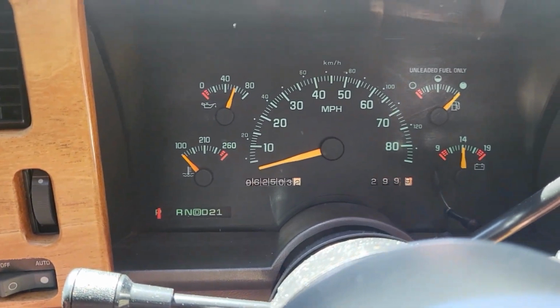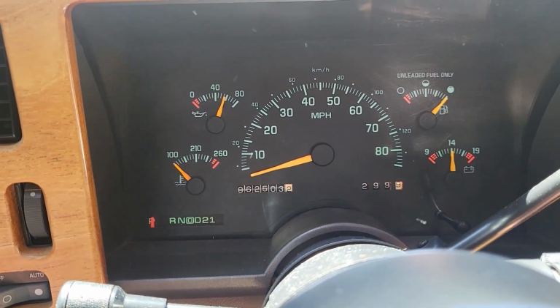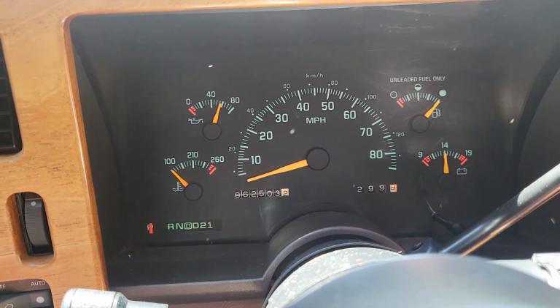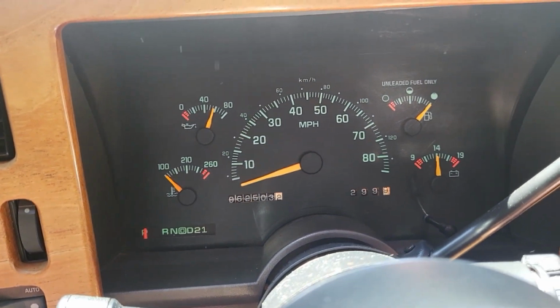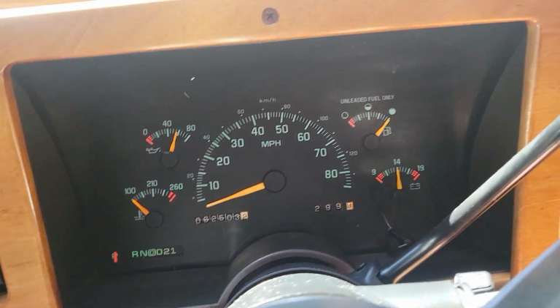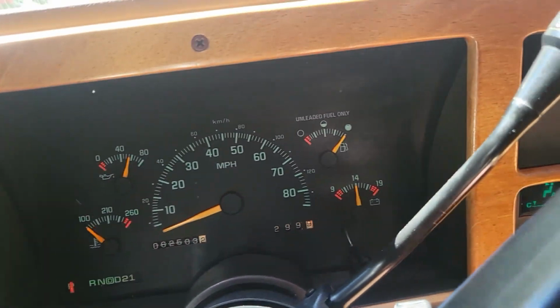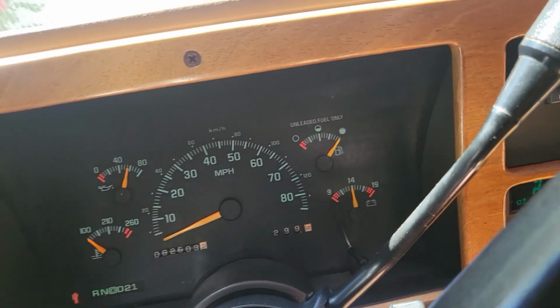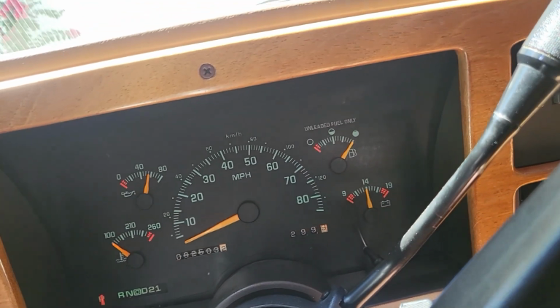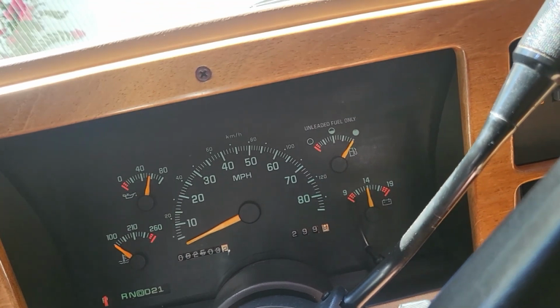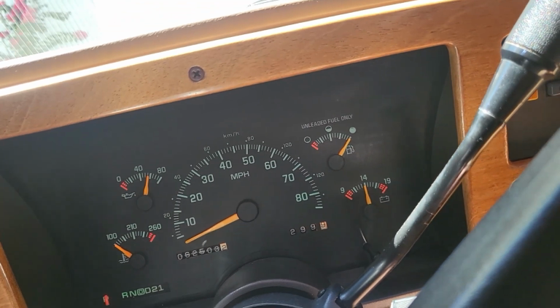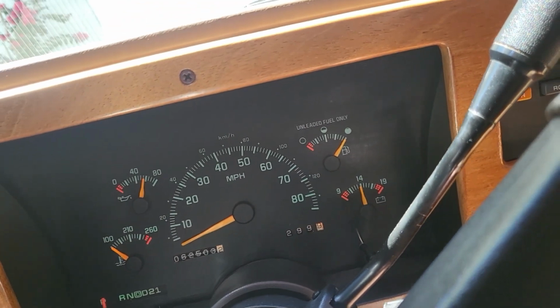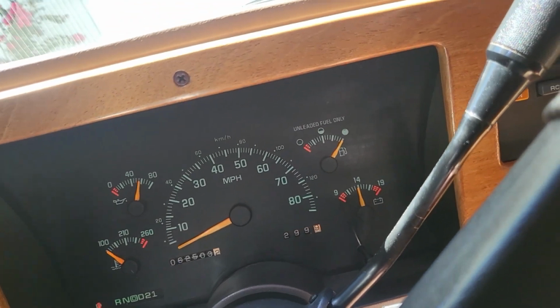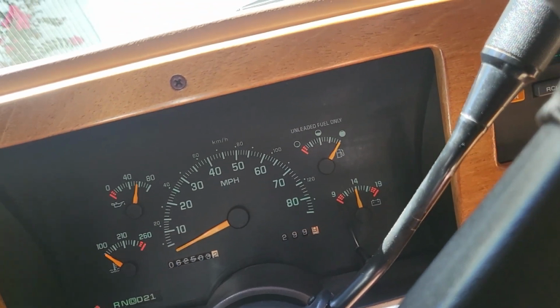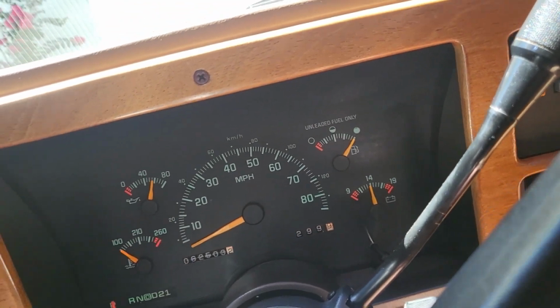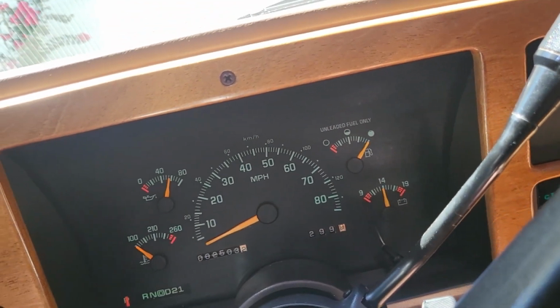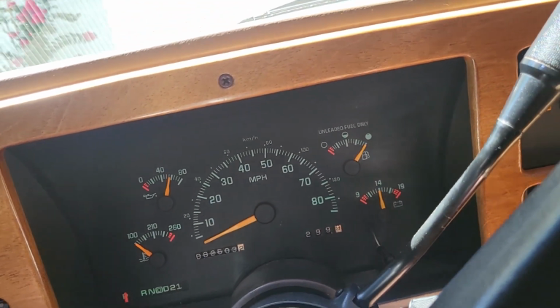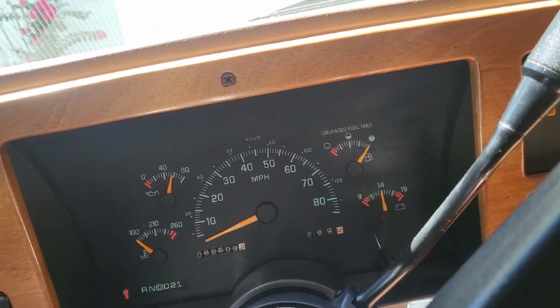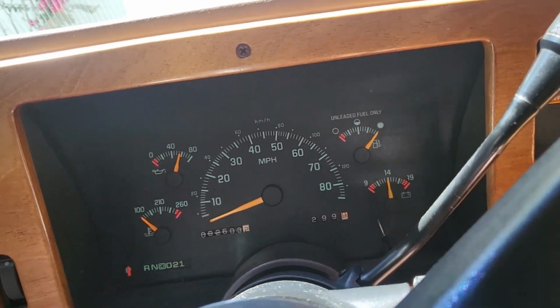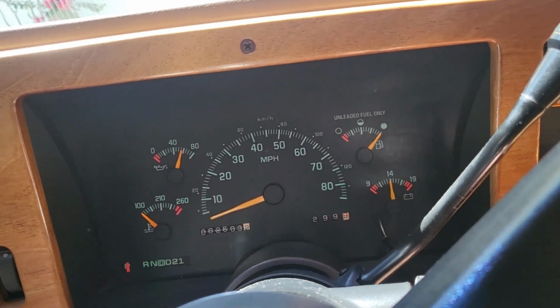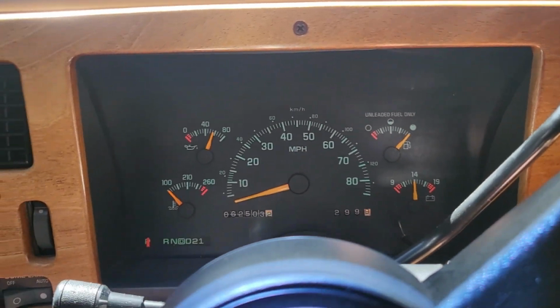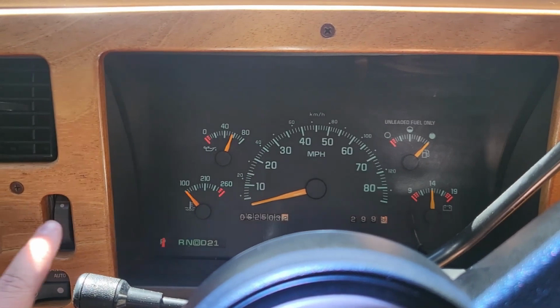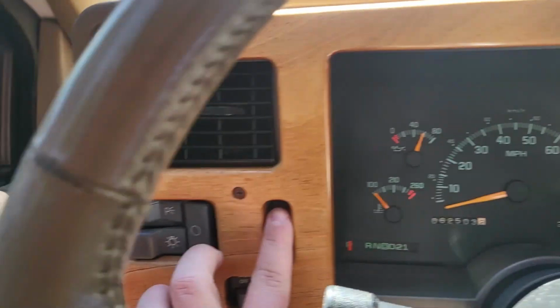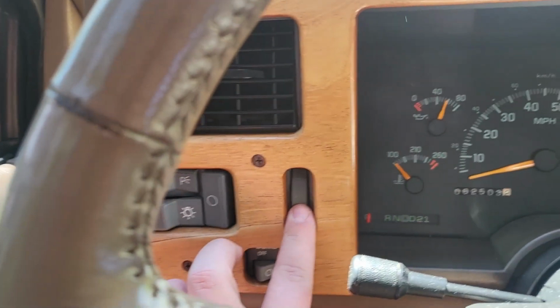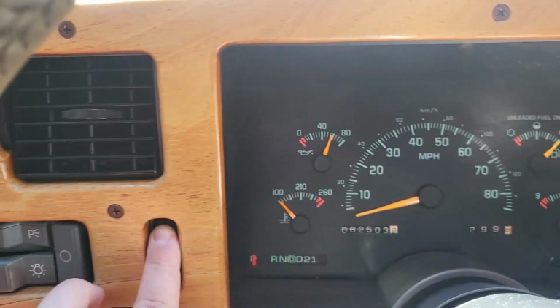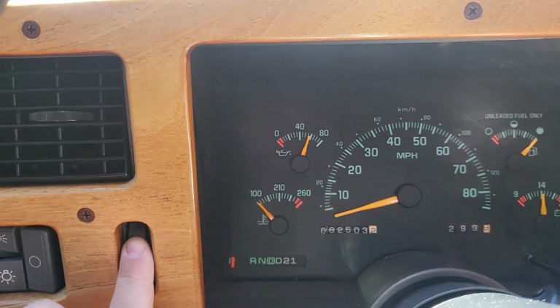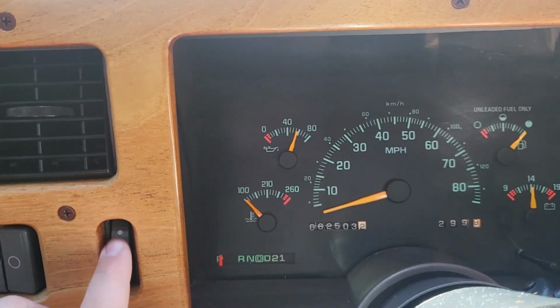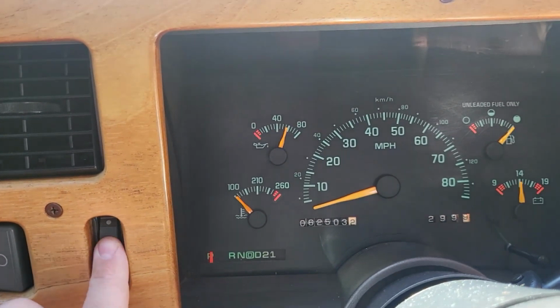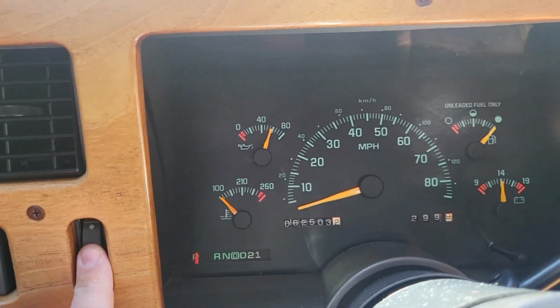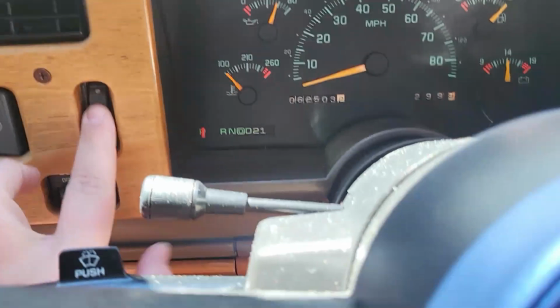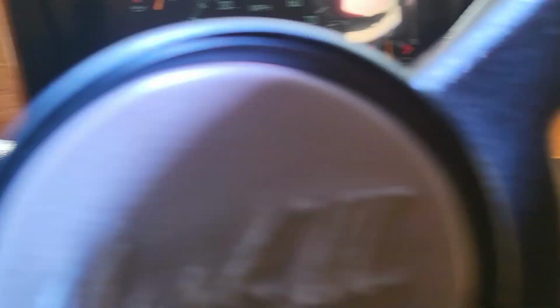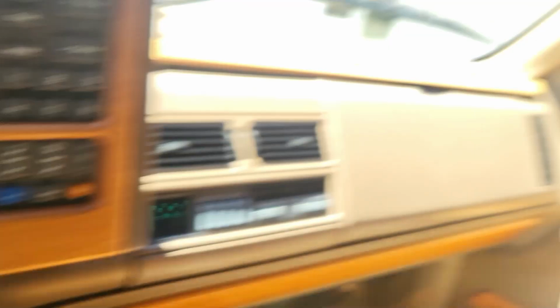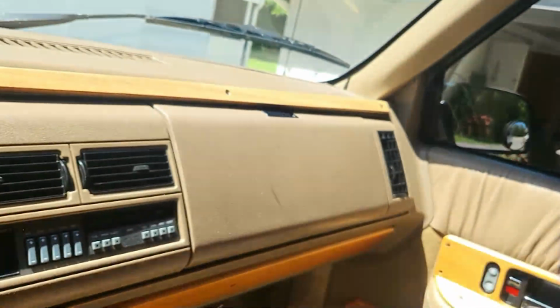You get your gauges right here - this thing goes up to 85mph. In the 90s the speed limits weren't really that high yet, so that's why they made them like that. You got your dimmer for your gauges right here and your interior lights.